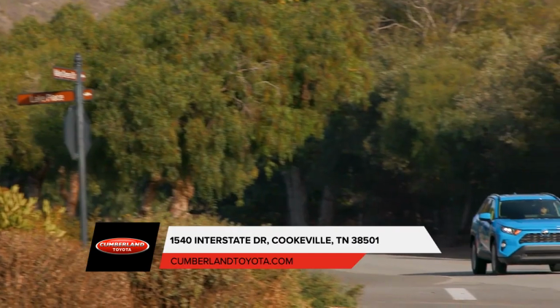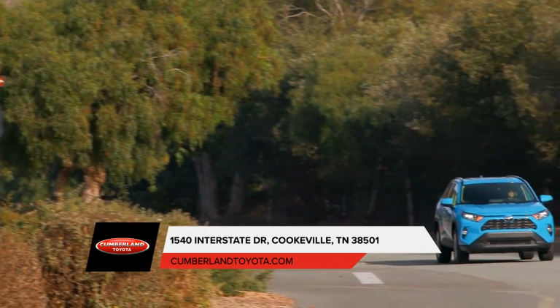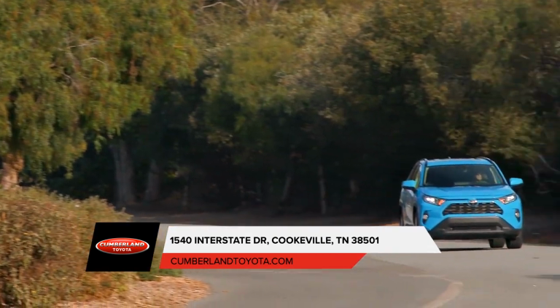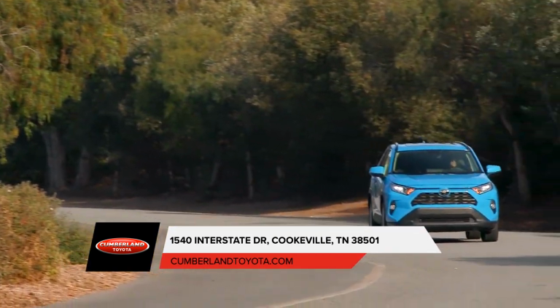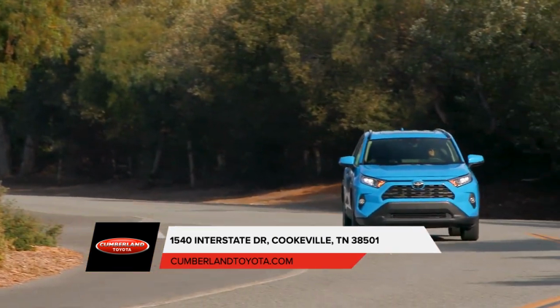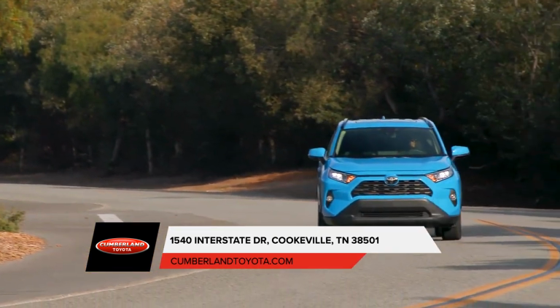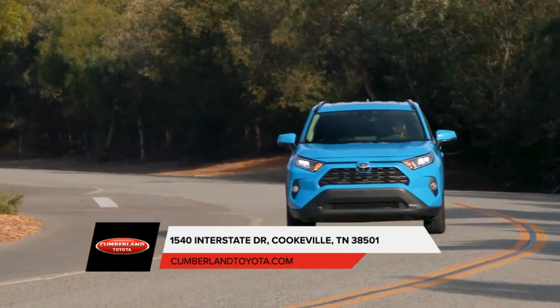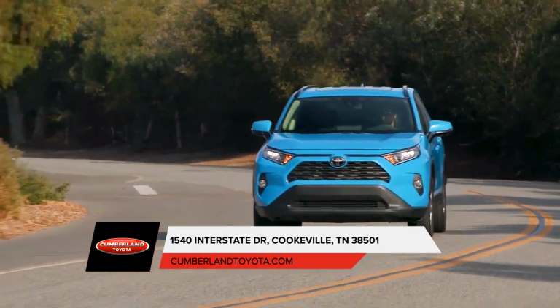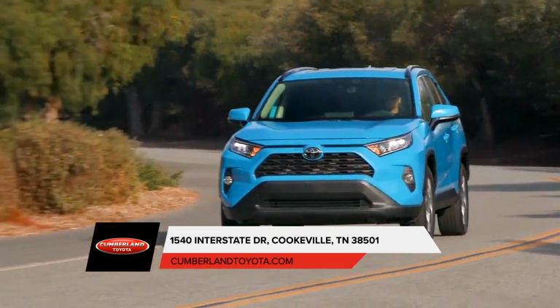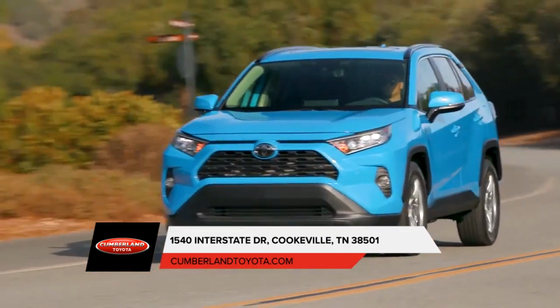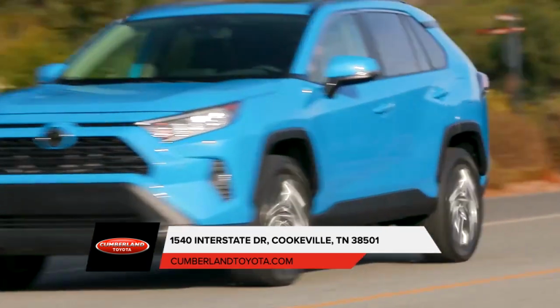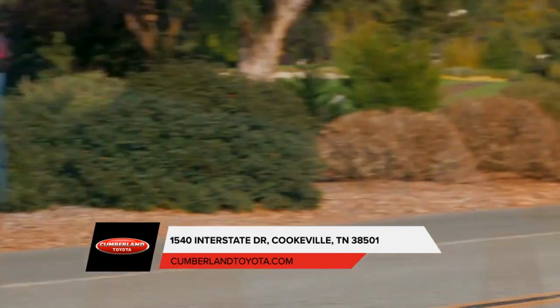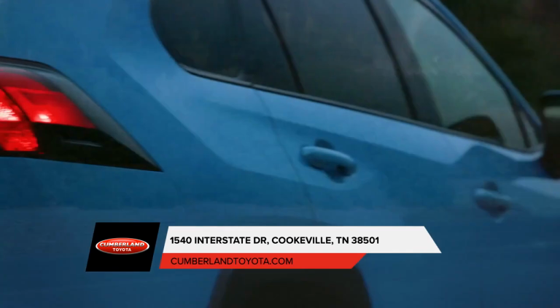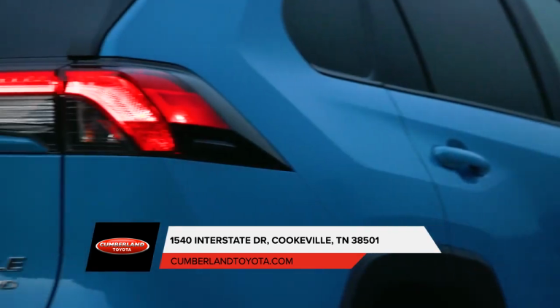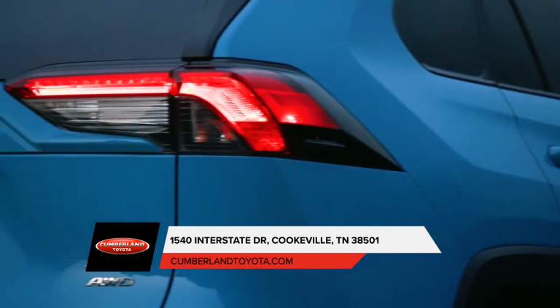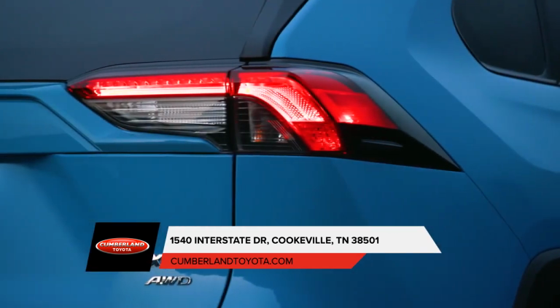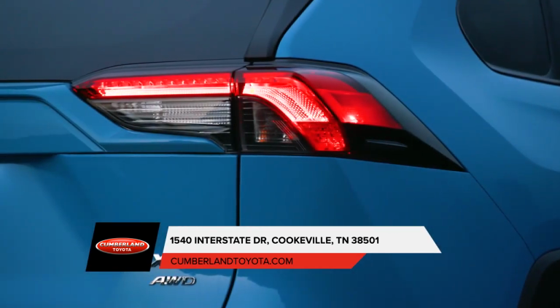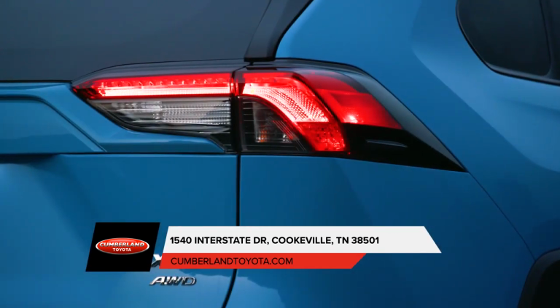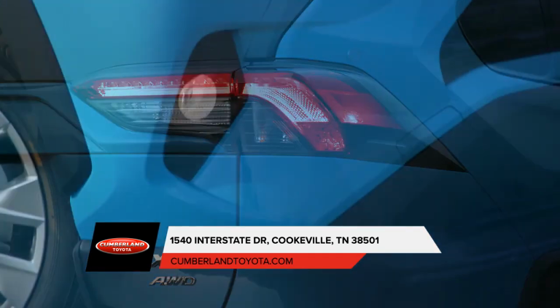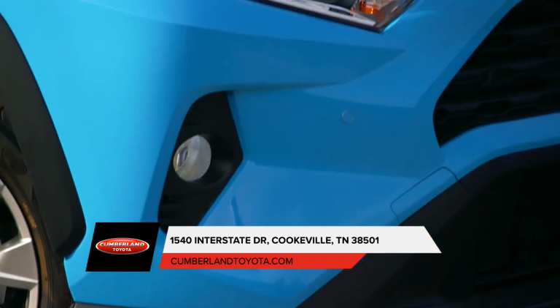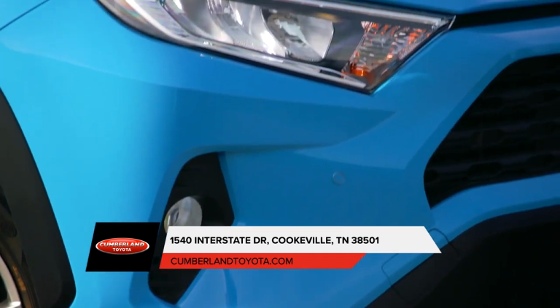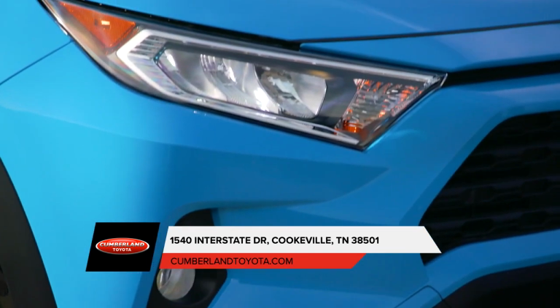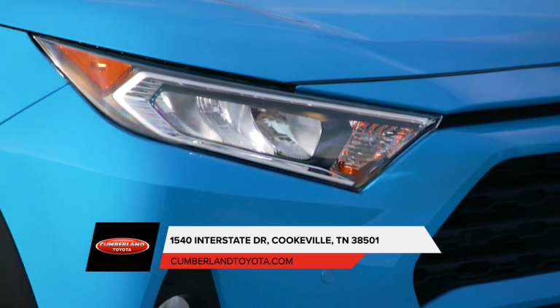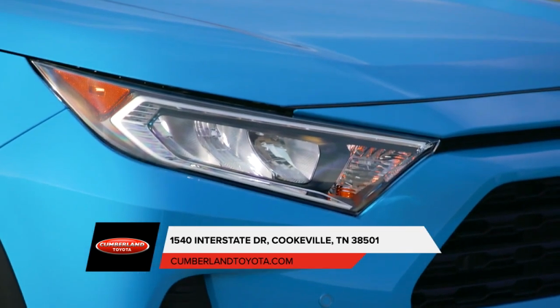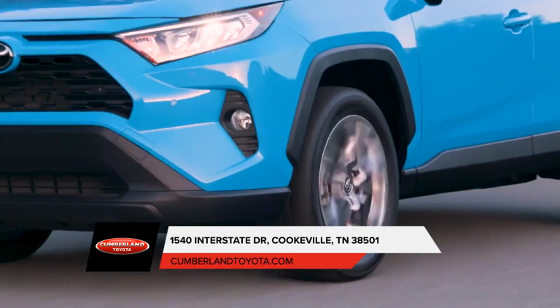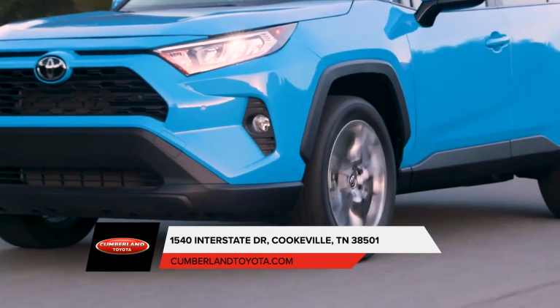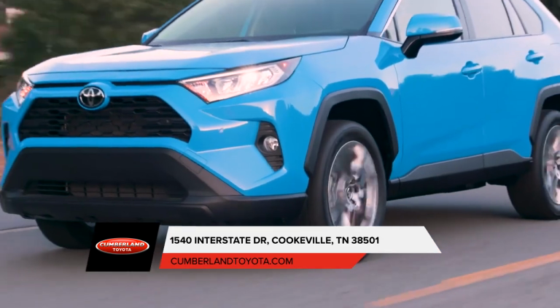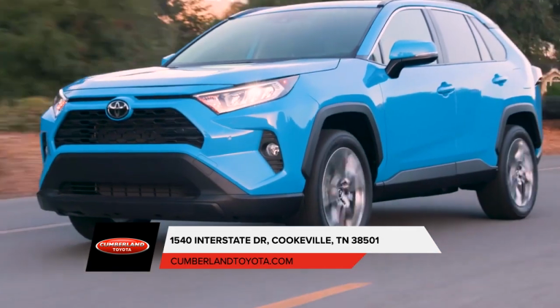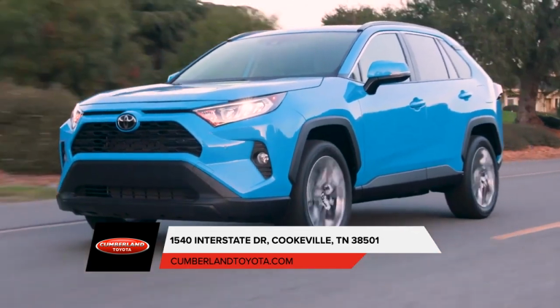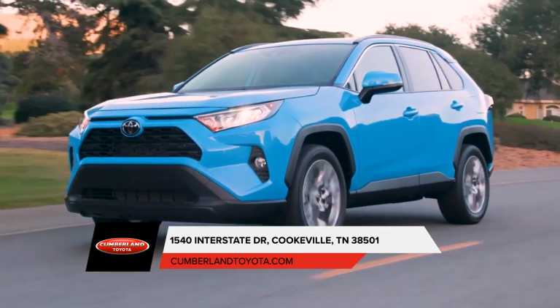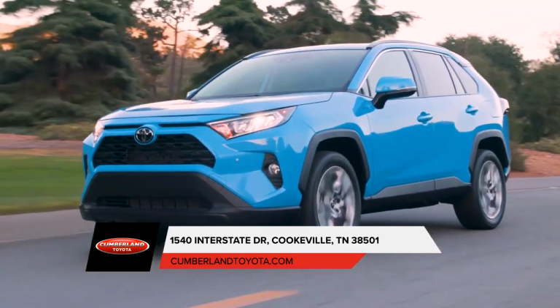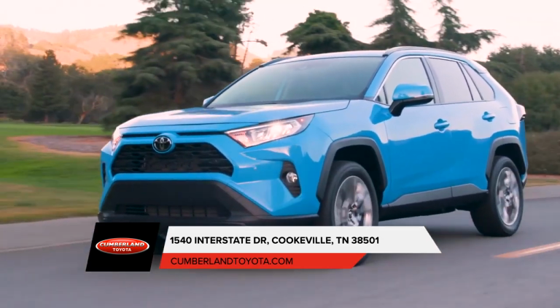With sporty looks and a spirited drive, this is the Toyota RAV4 — clean, modern, and sleek. The exterior of the RAV4 is designed to reflect your style. See and be seen with the integrated fog lights and available LED lighting.